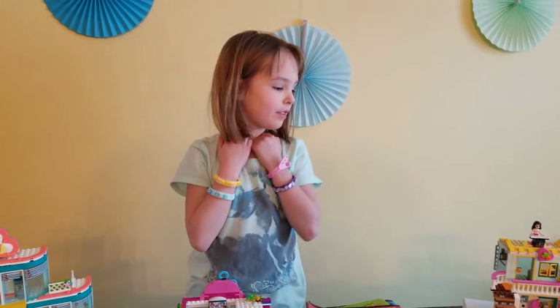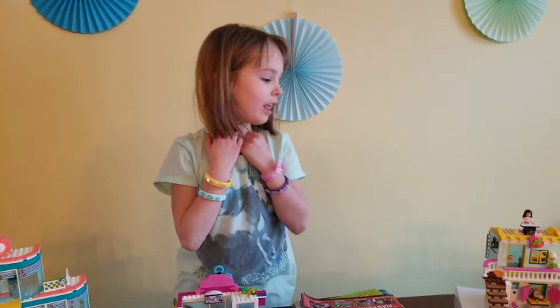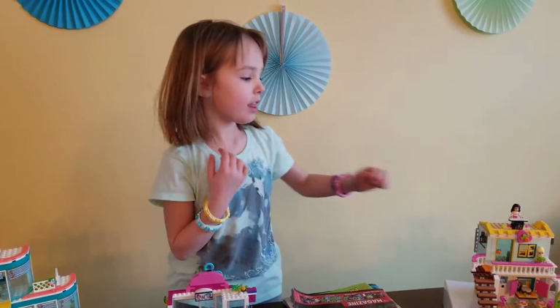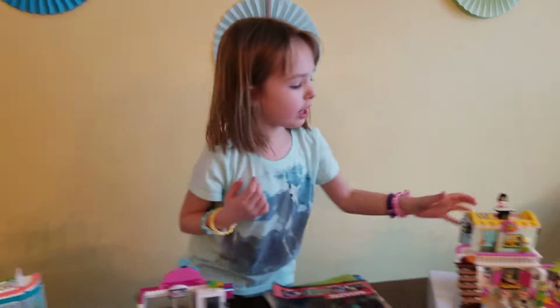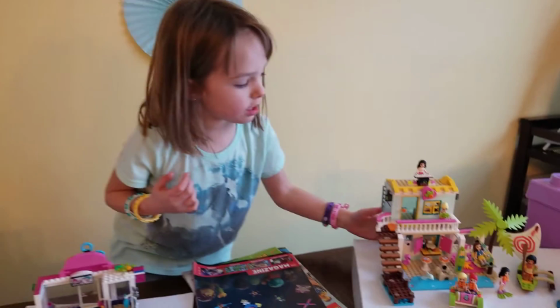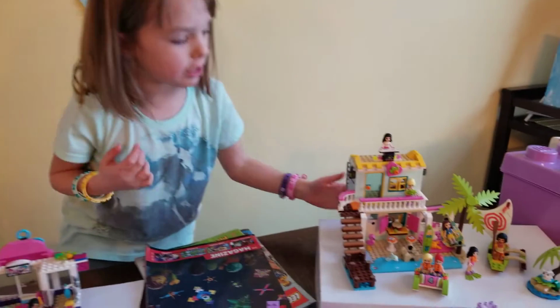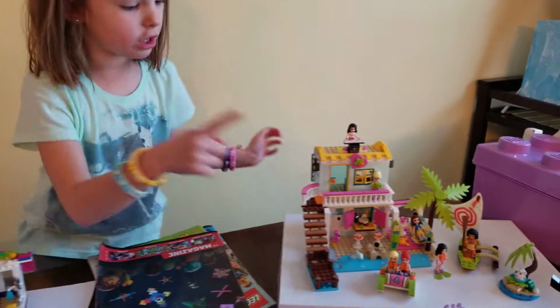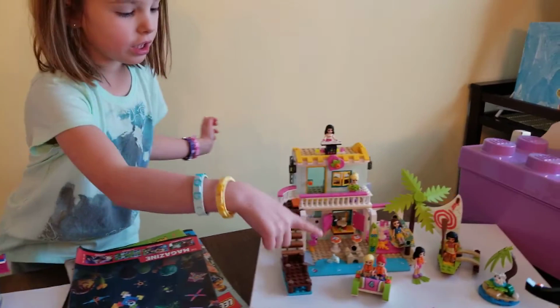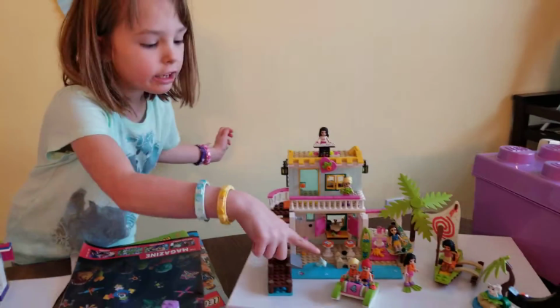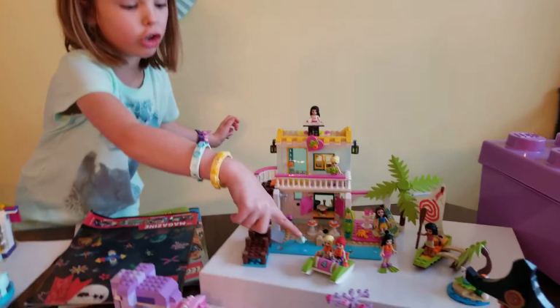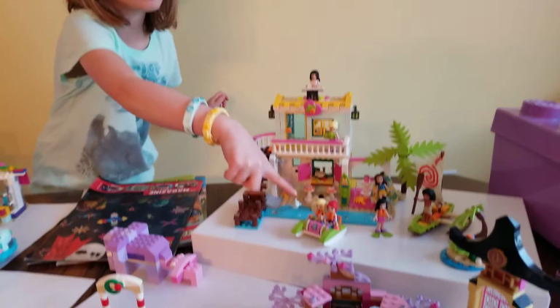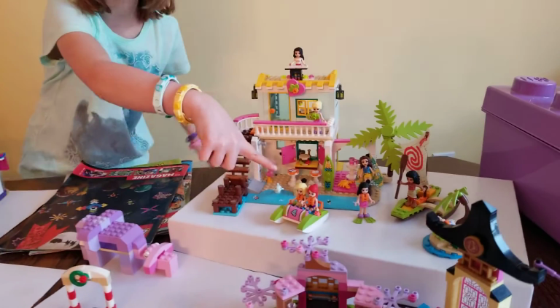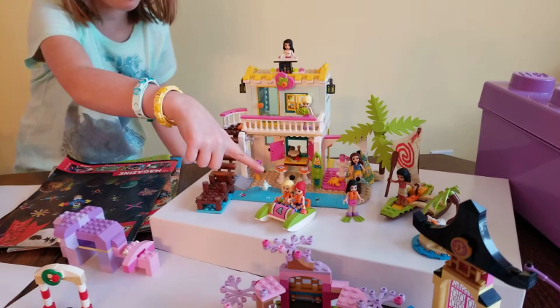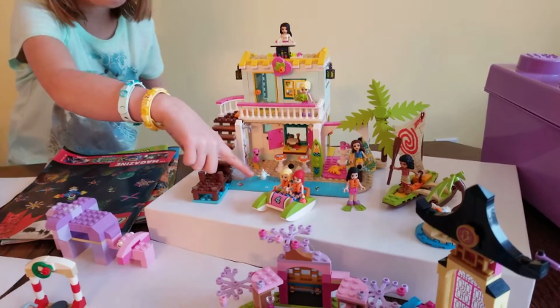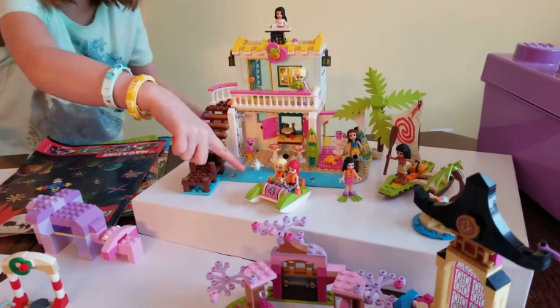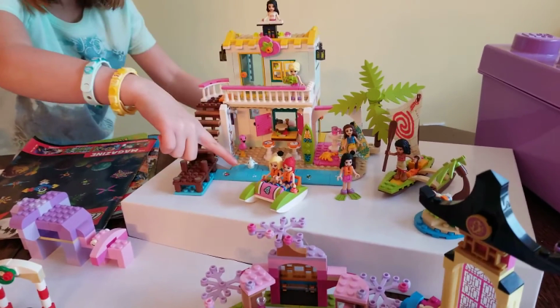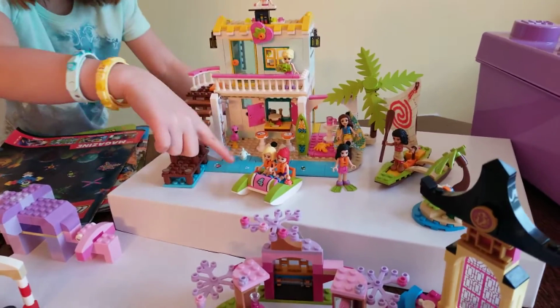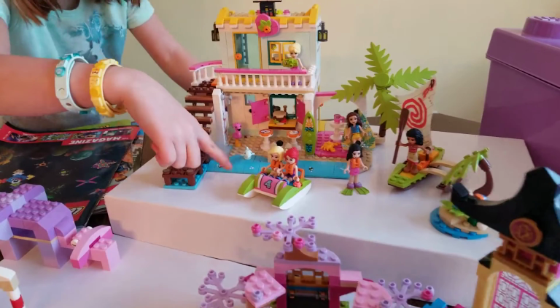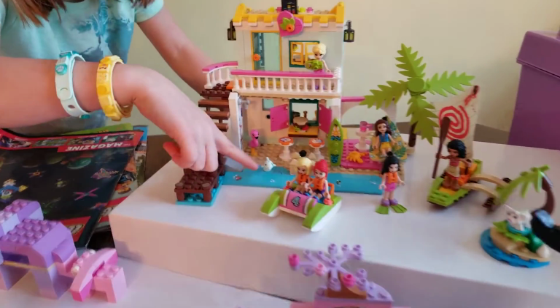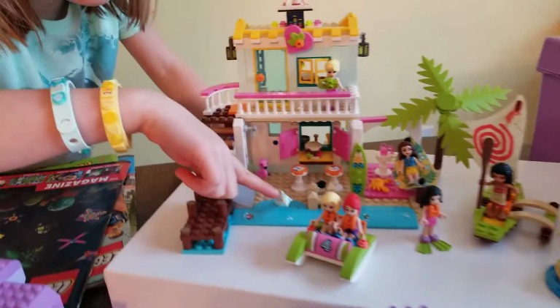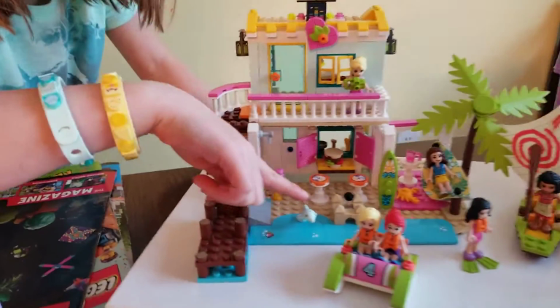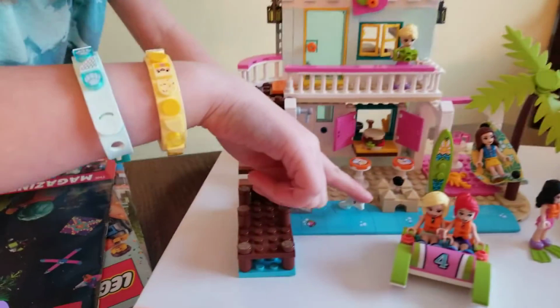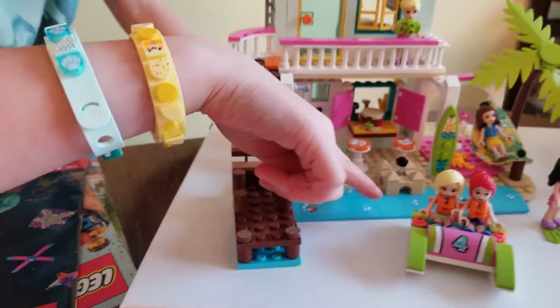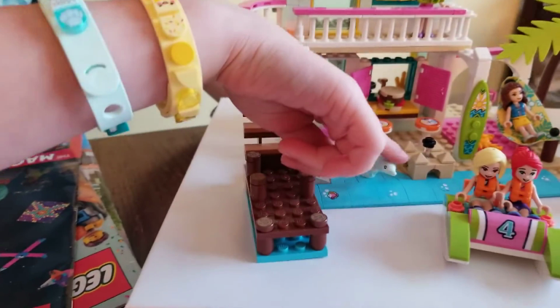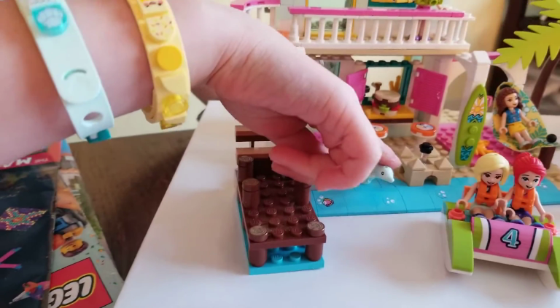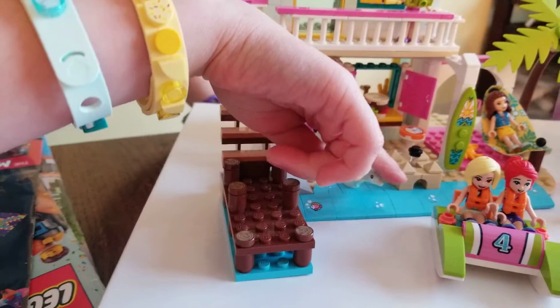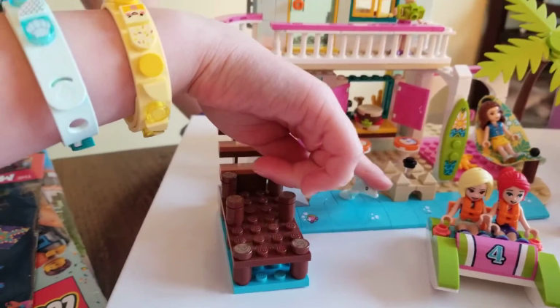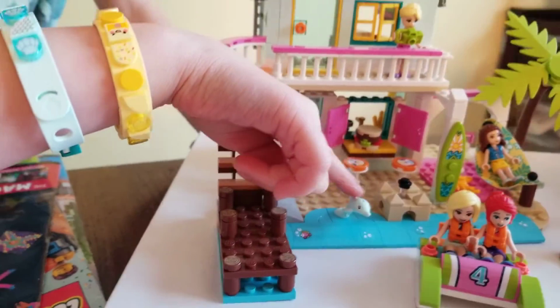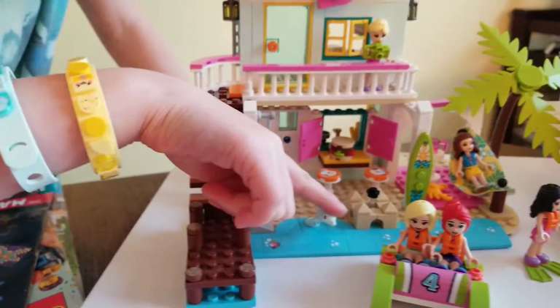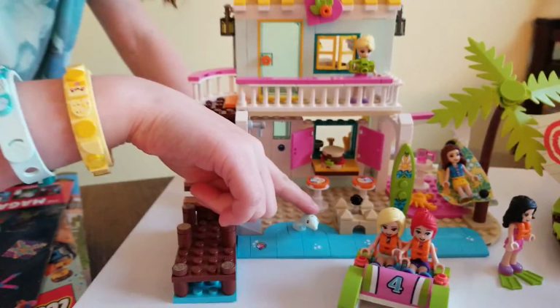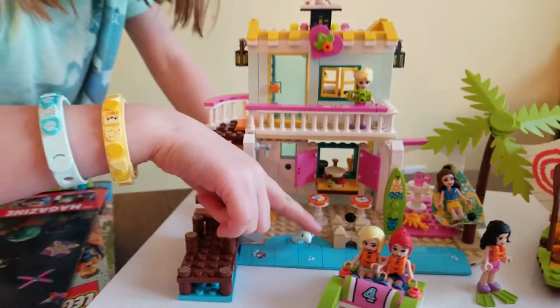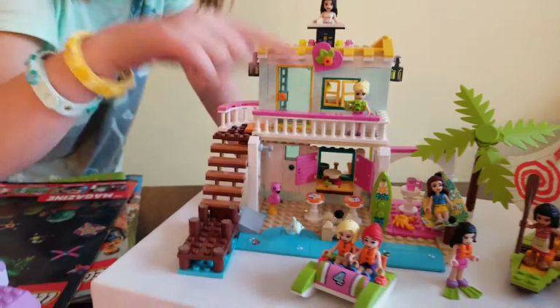And then there's a beach house and the cute little dolphin. That's so cute.